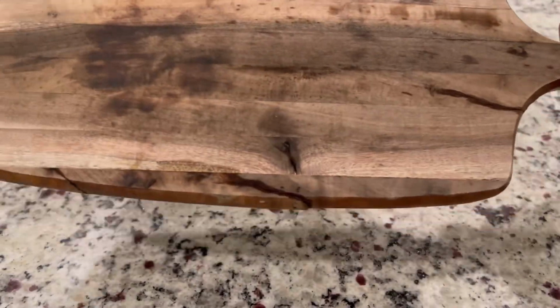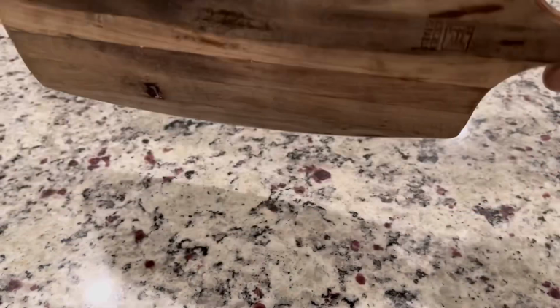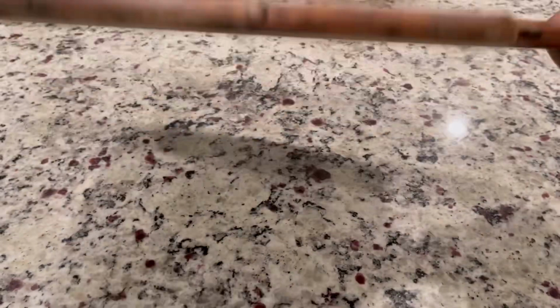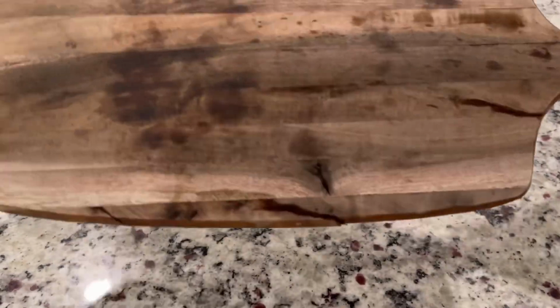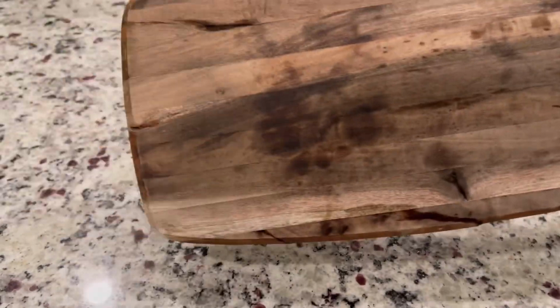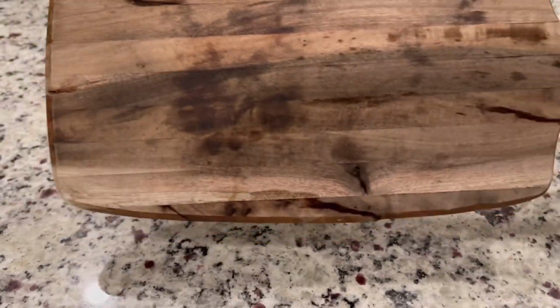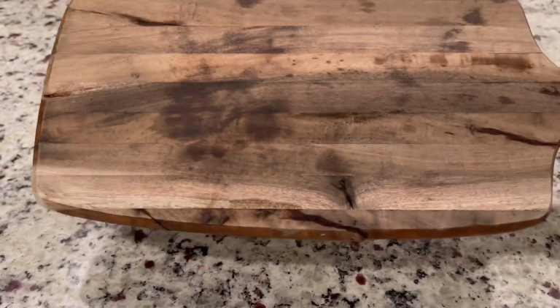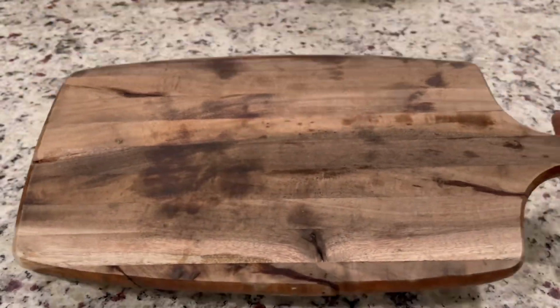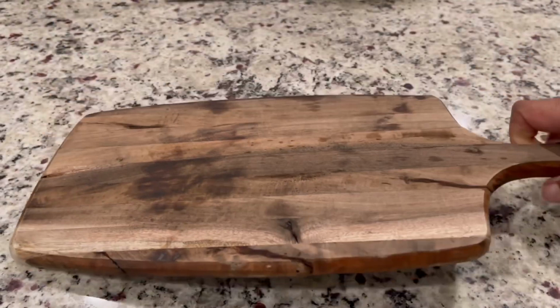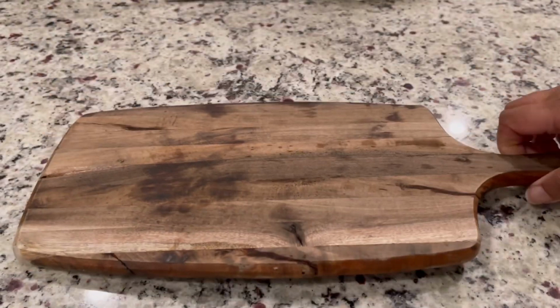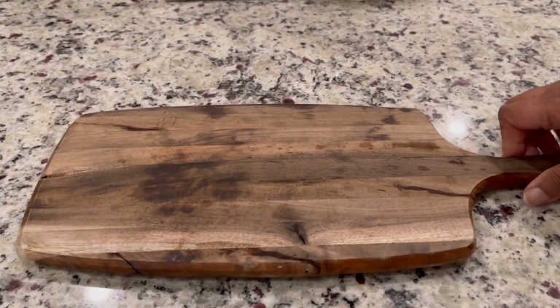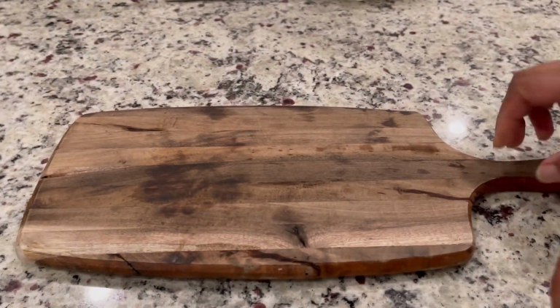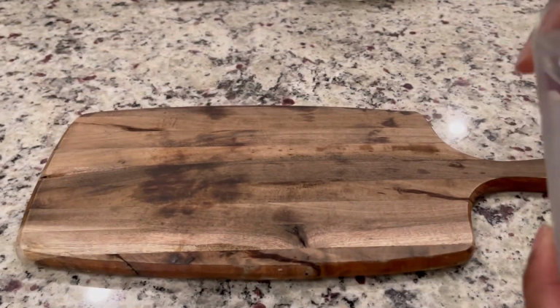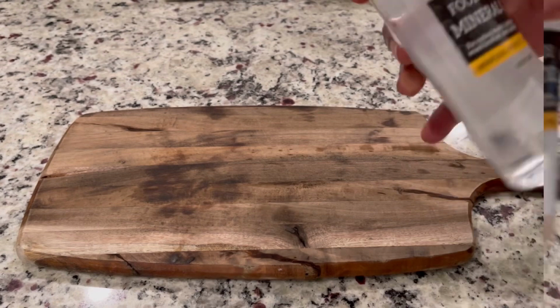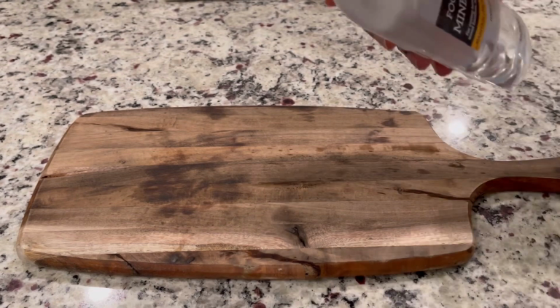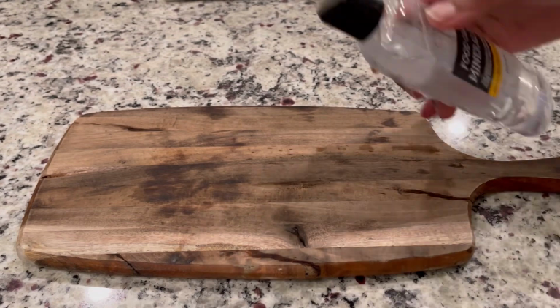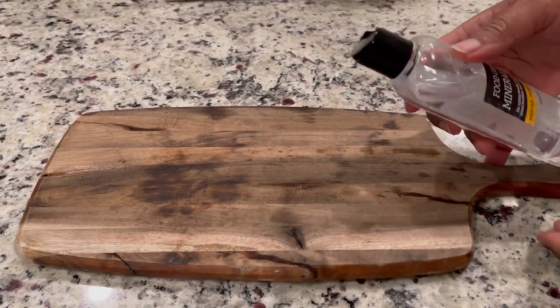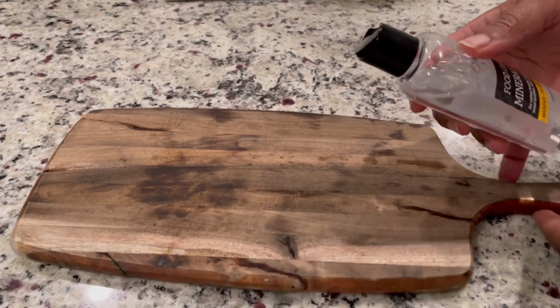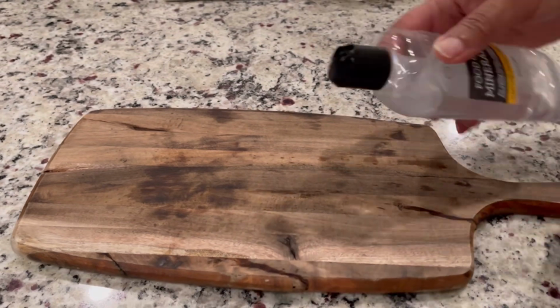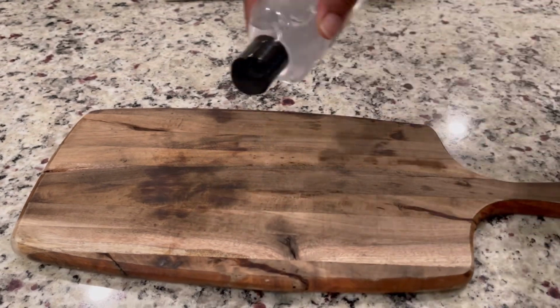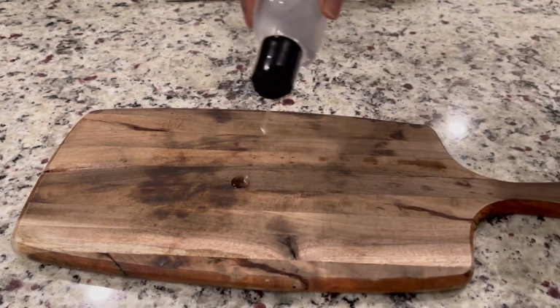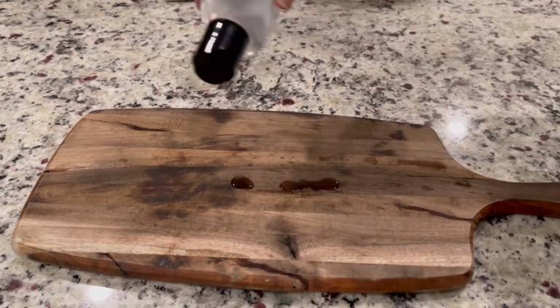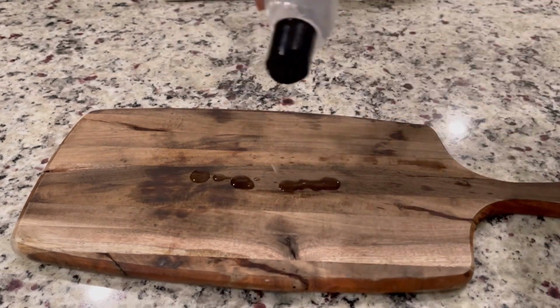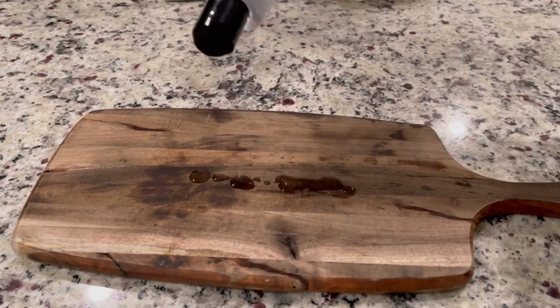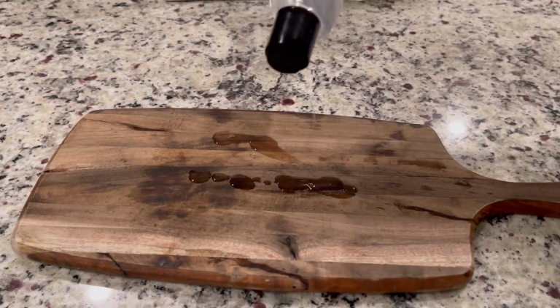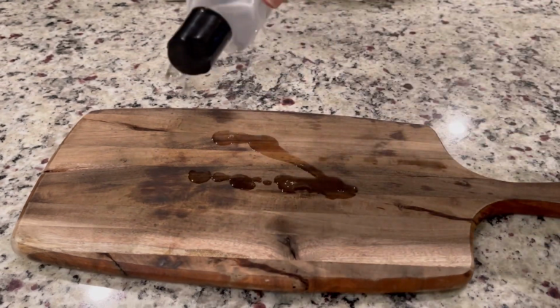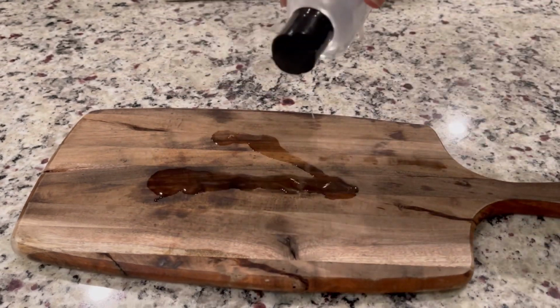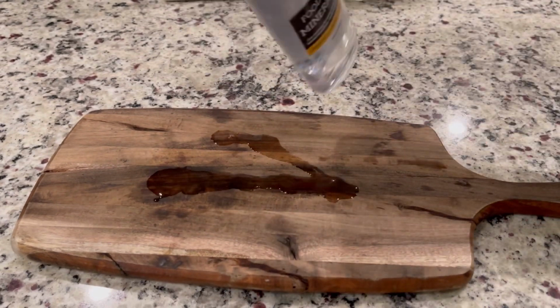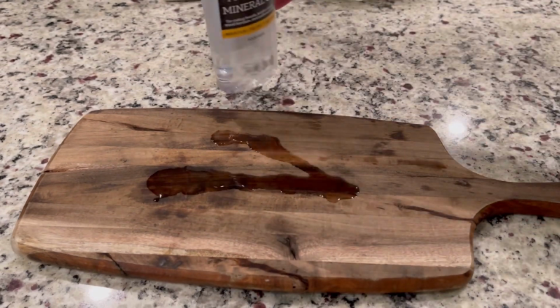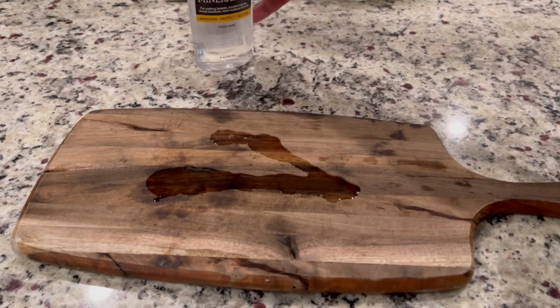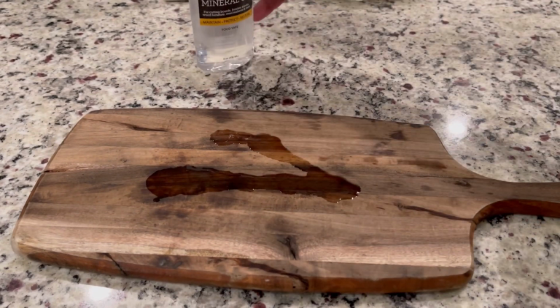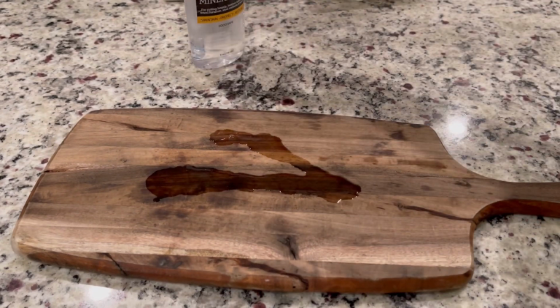Never use olive oil or any other cooking oil on your cutting boards, as they have a tendency to go rancid and may cause bacteria growth on your cutting board.